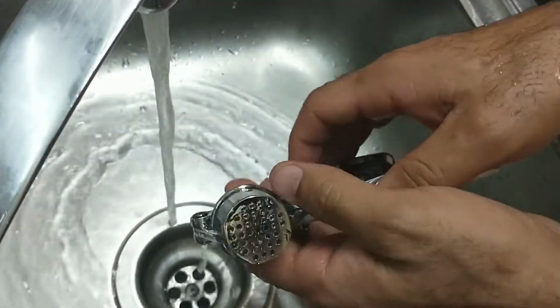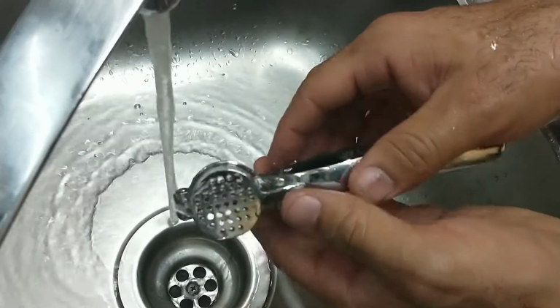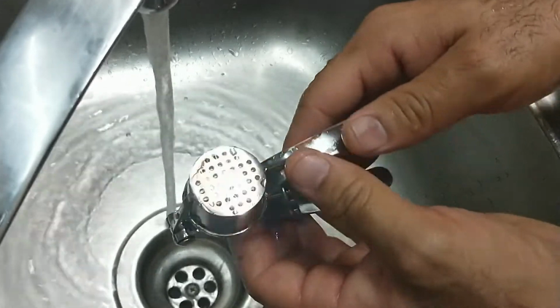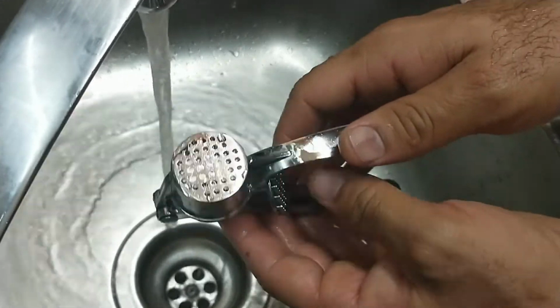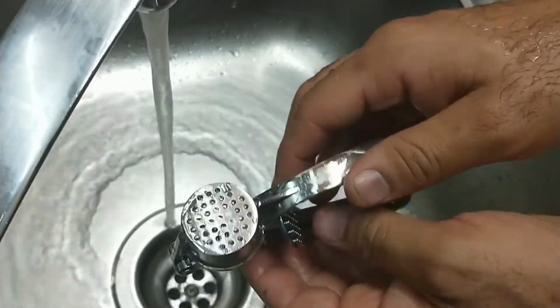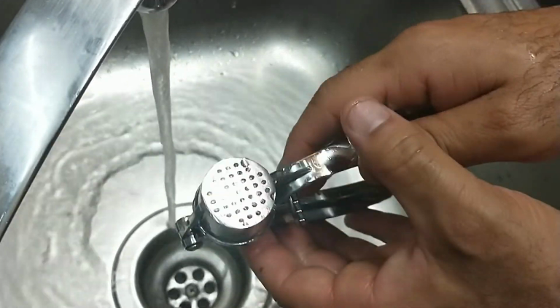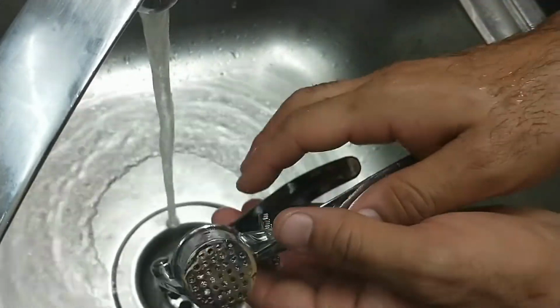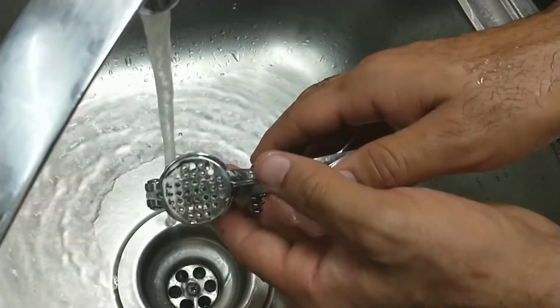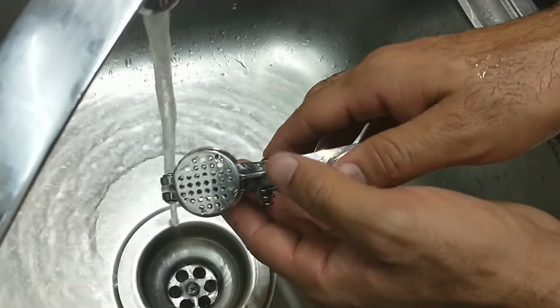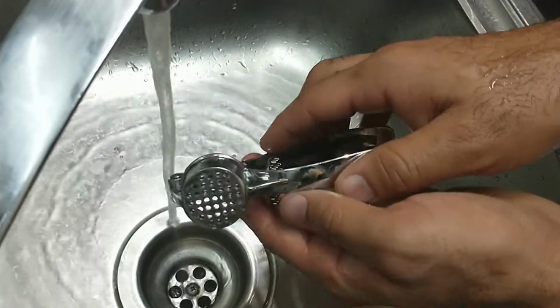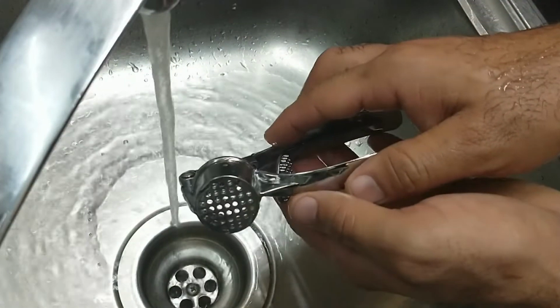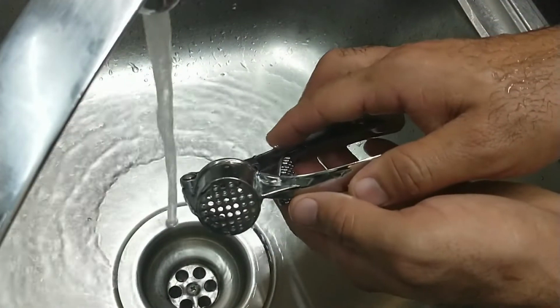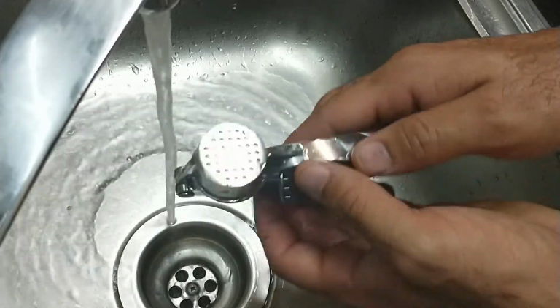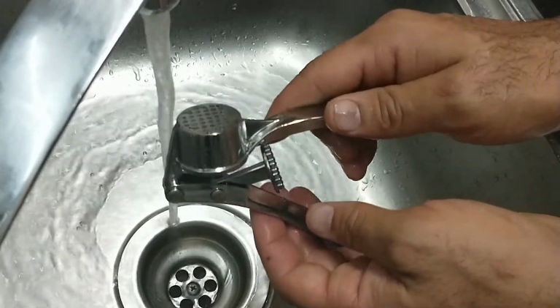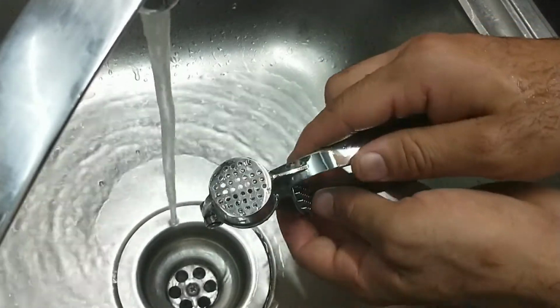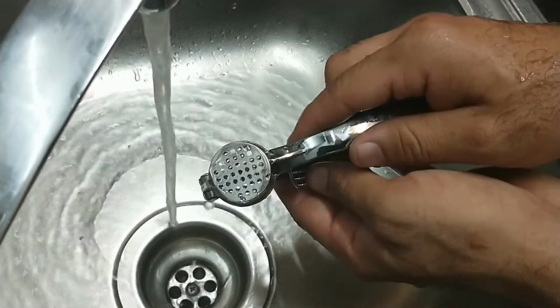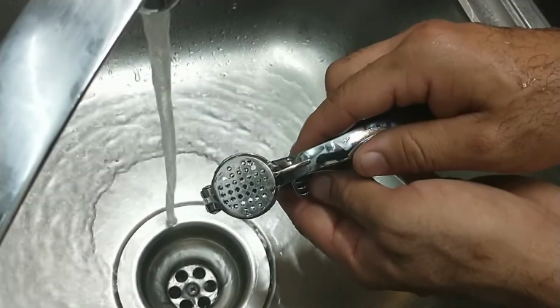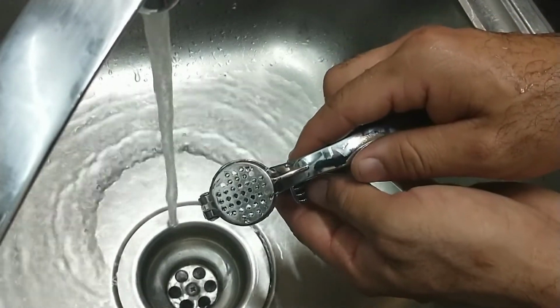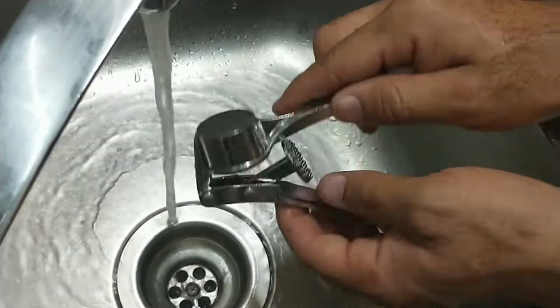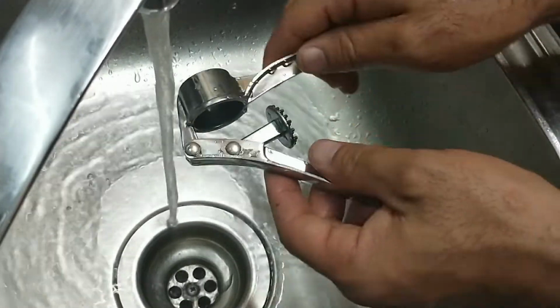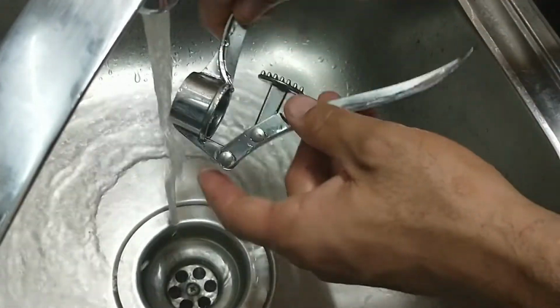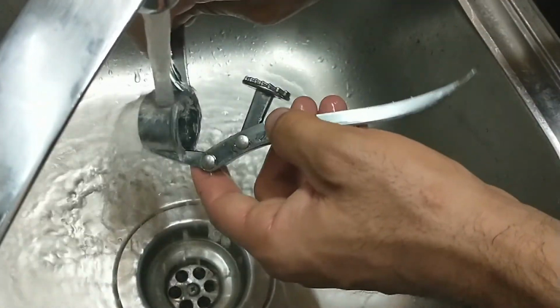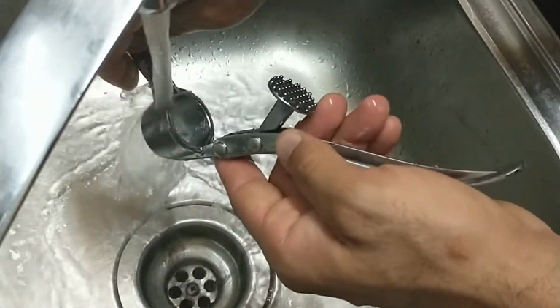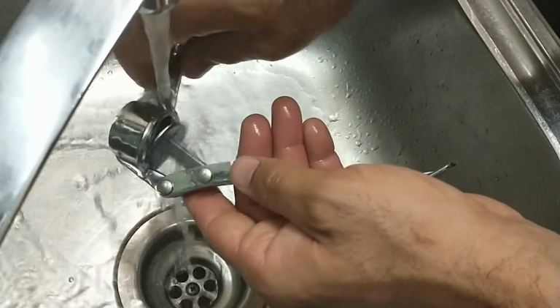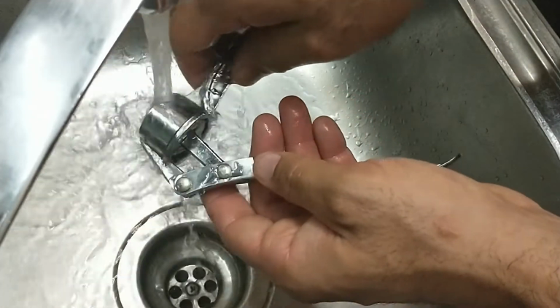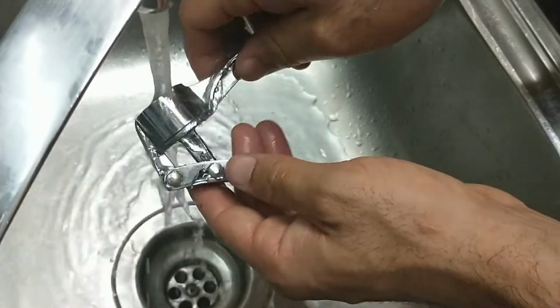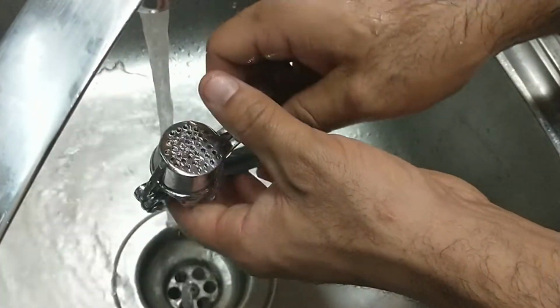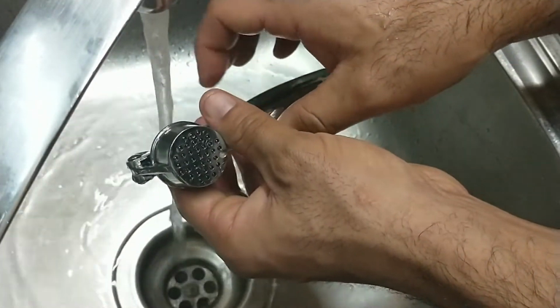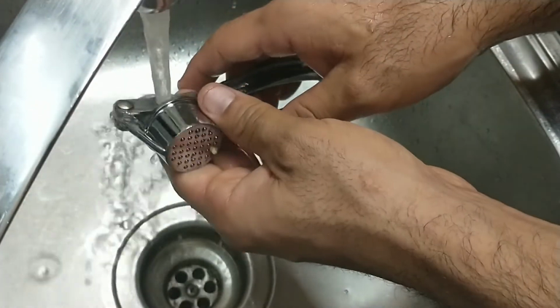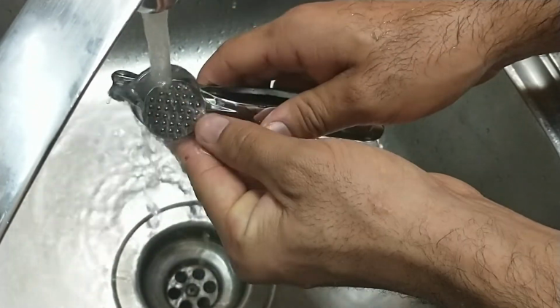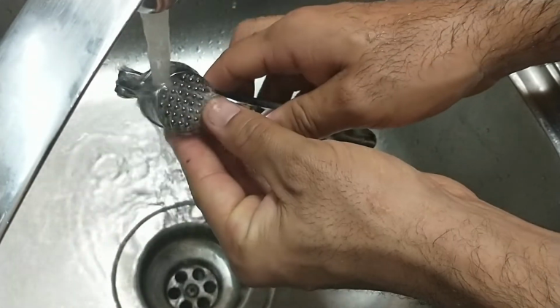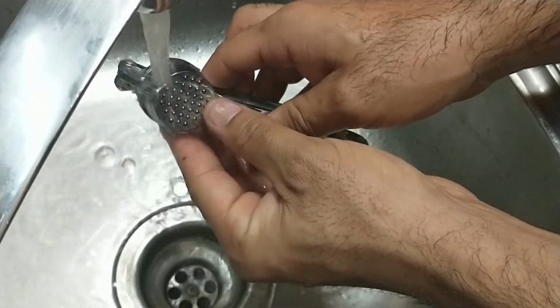Now another way you can also do it — this product is very sturdy. Like I said earlier, you can go ahead and put this inside your dishwasher and you will get the same results. But with me, I just like to clean it right directly at use and it's more effective. I hope you like the video.